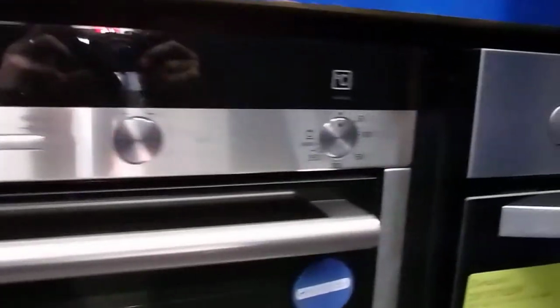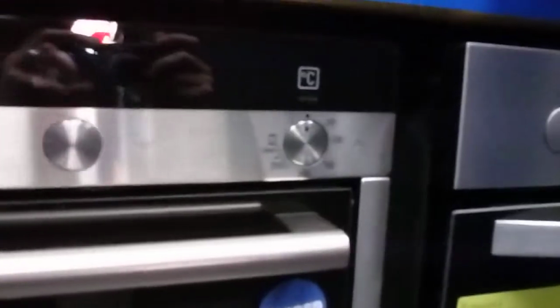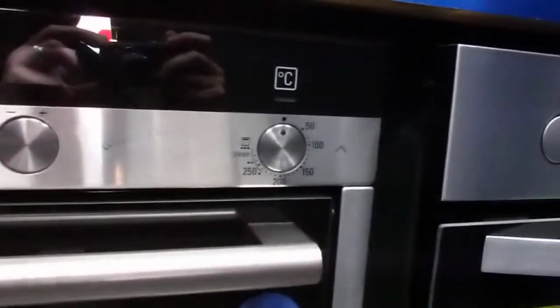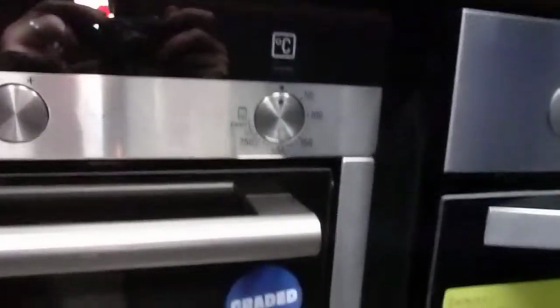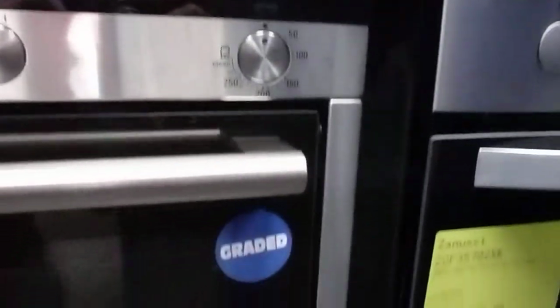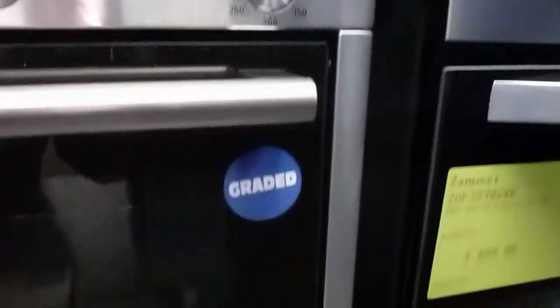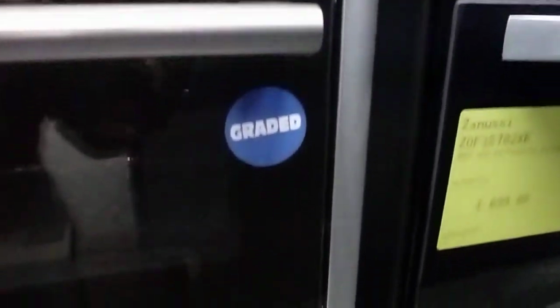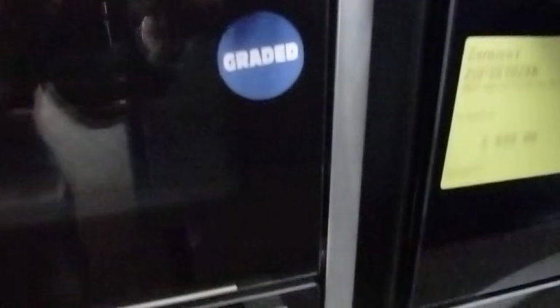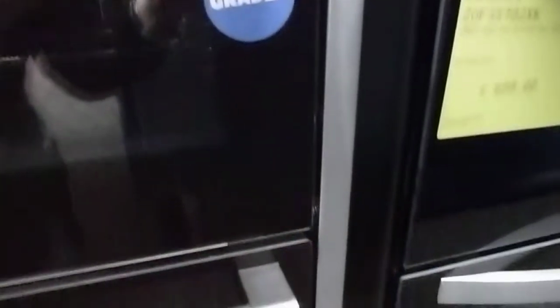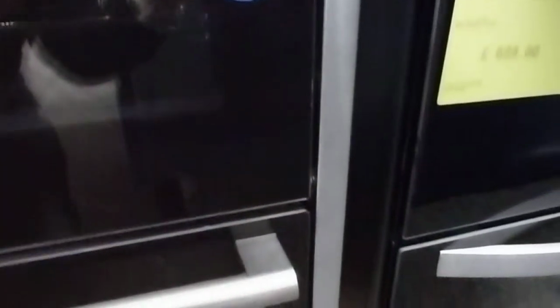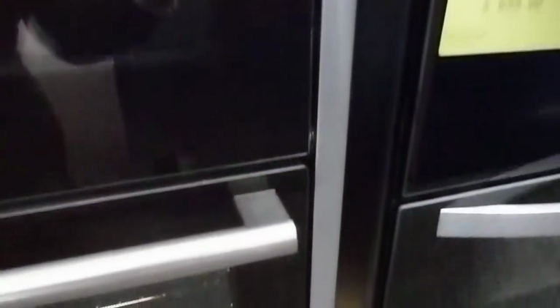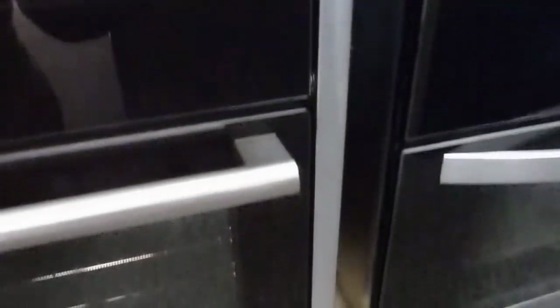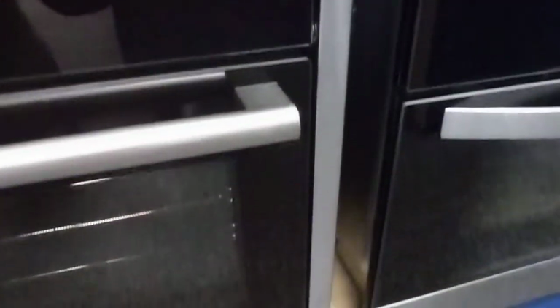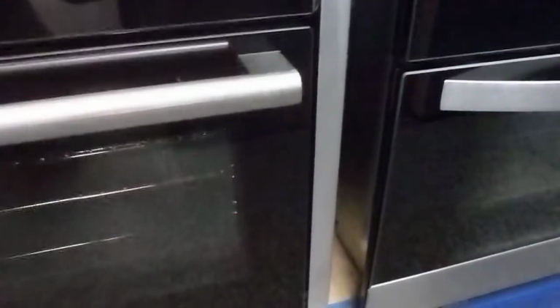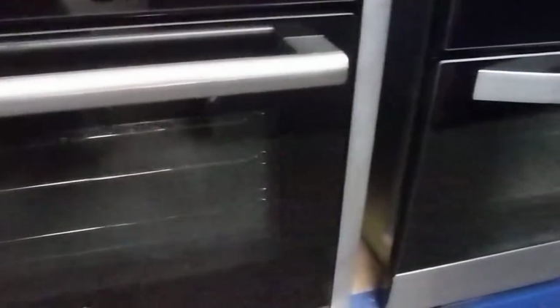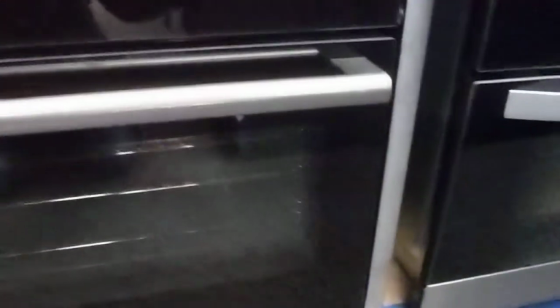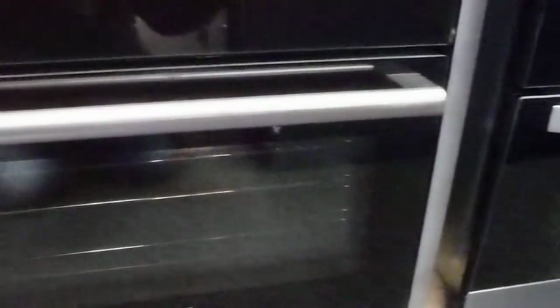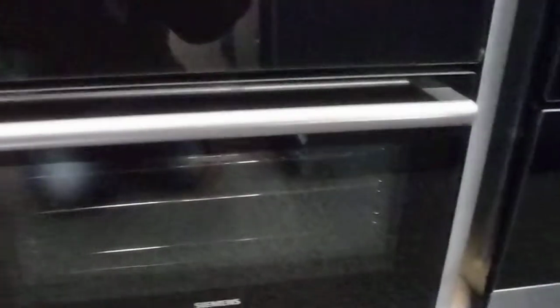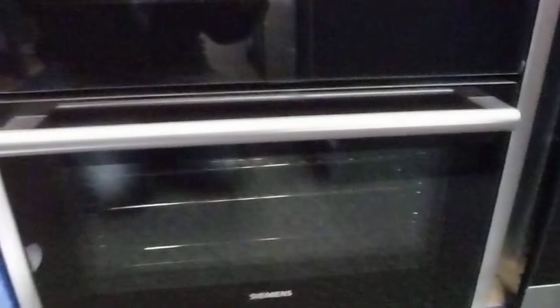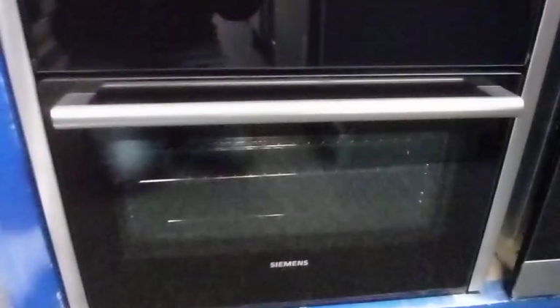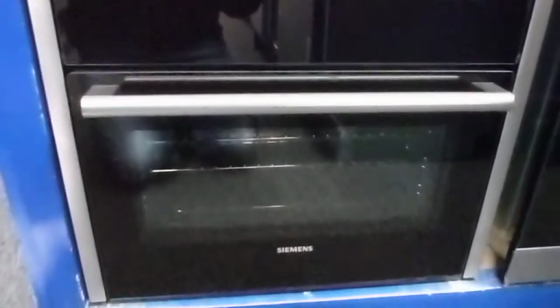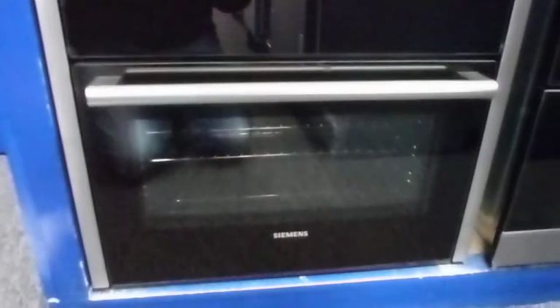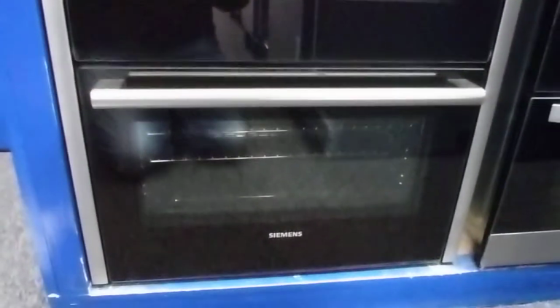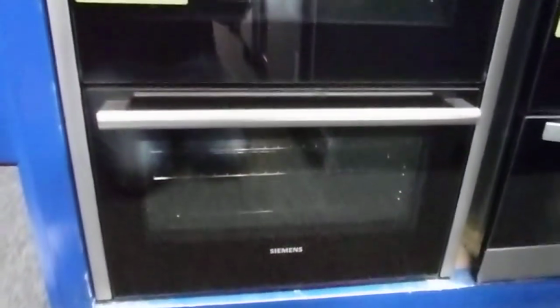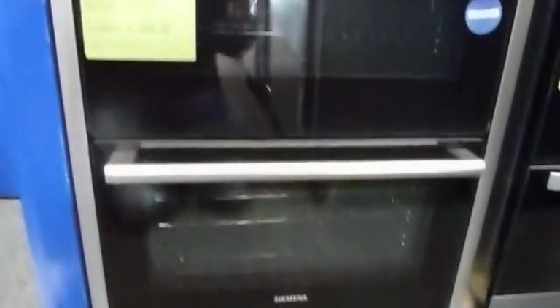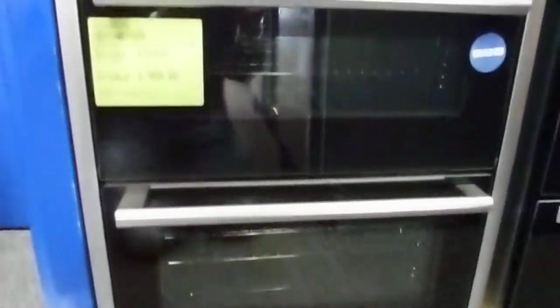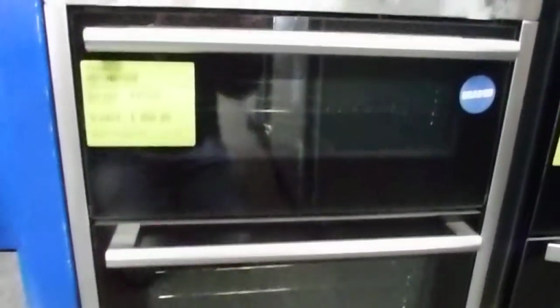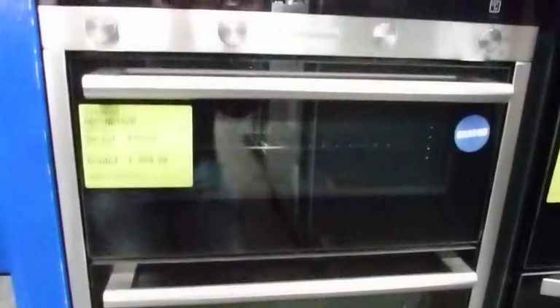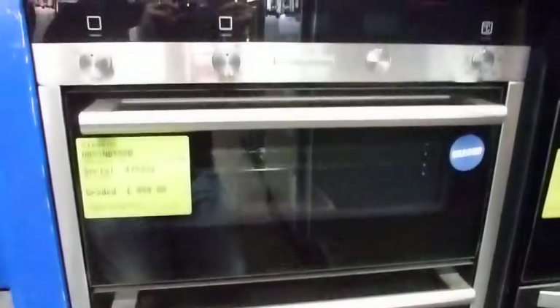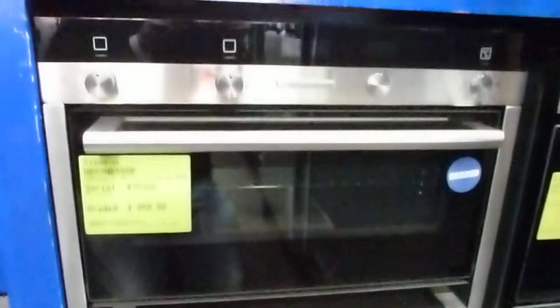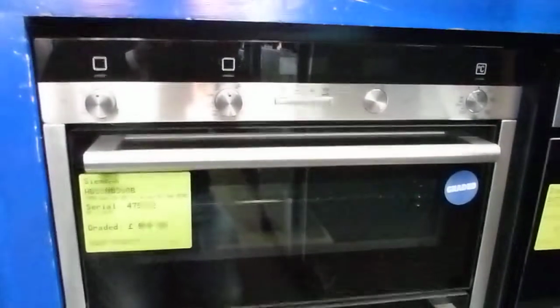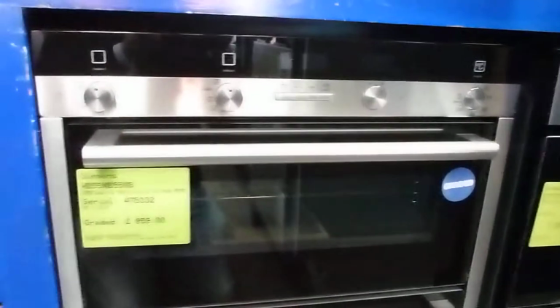If you key that into our website riceslipappliances.com you'll get some more high-definition images of this machine. Being a built-under double oven, it's 72 centimeters in height, so it must go under the worktop.